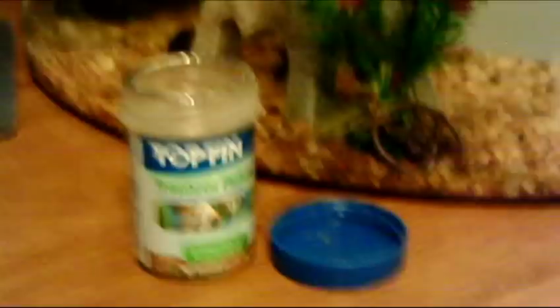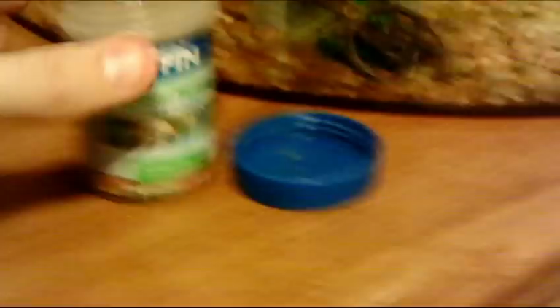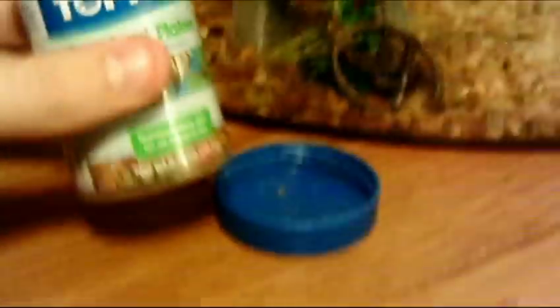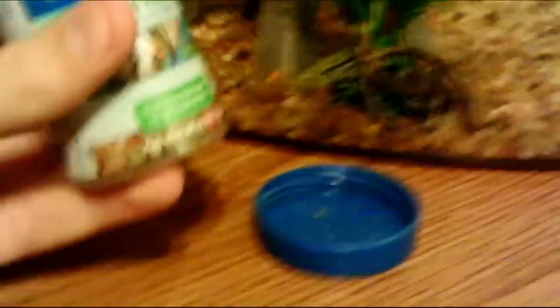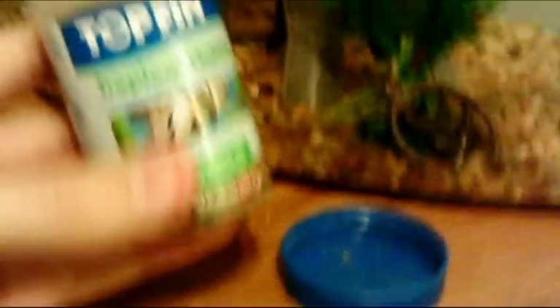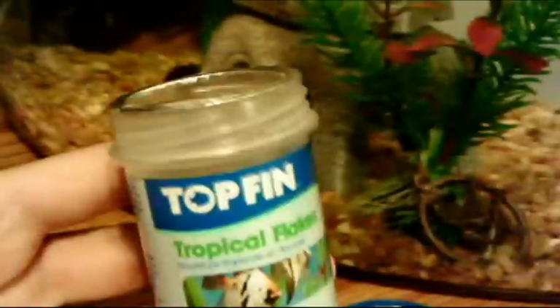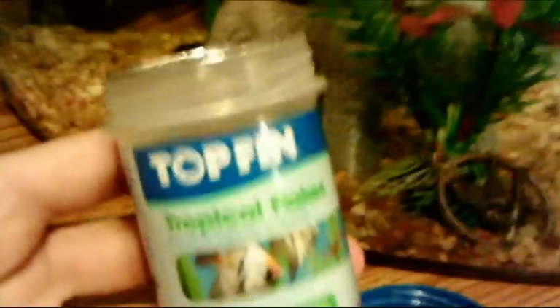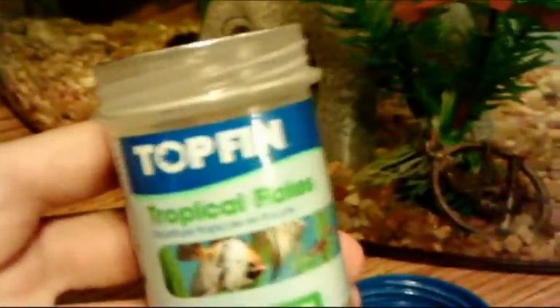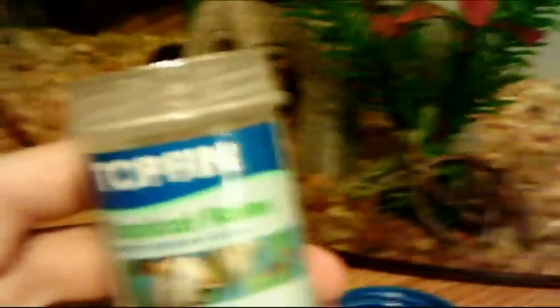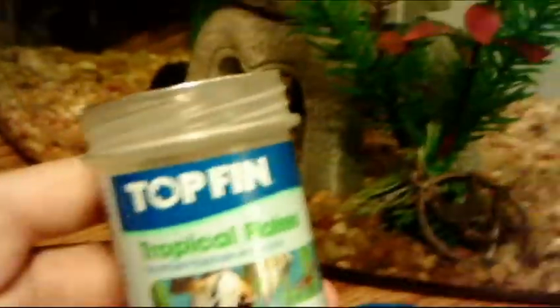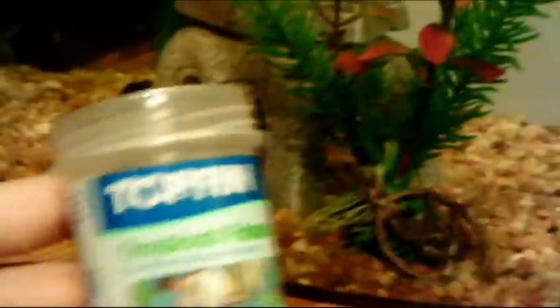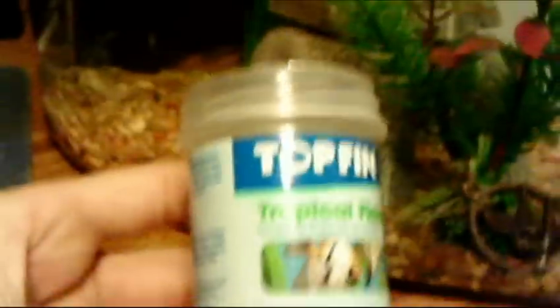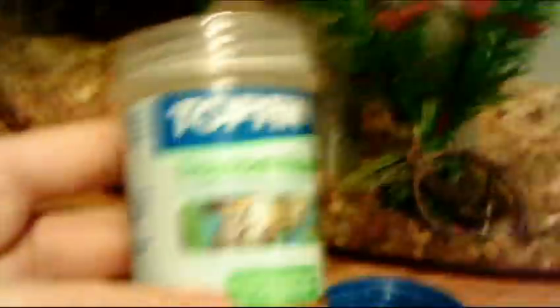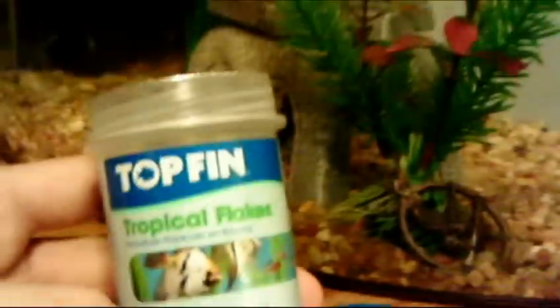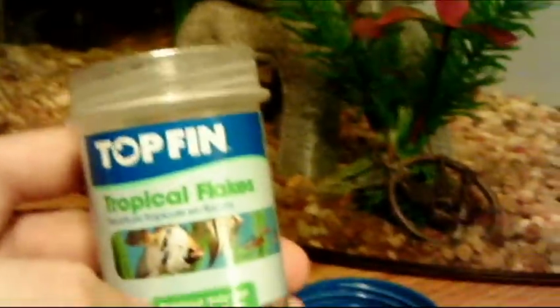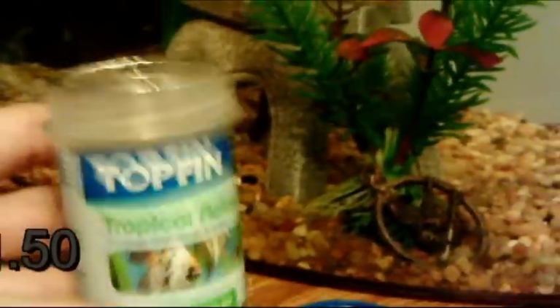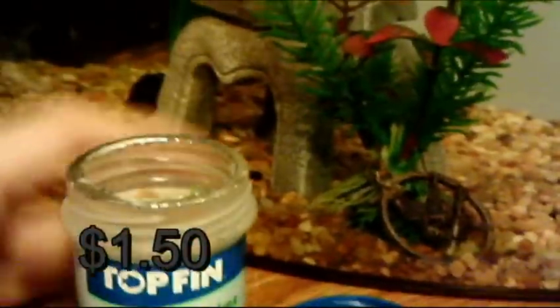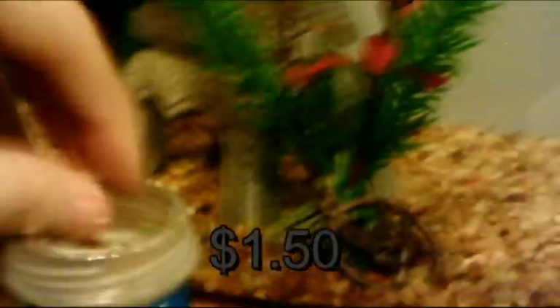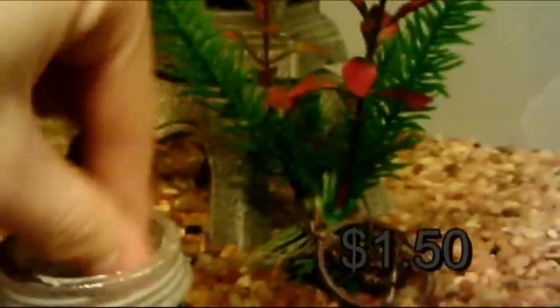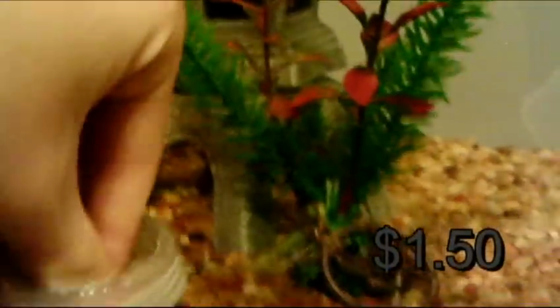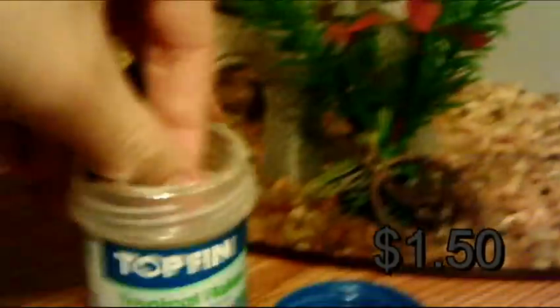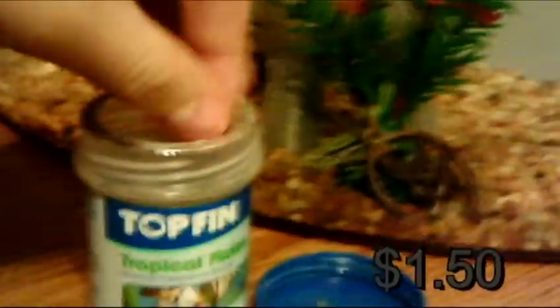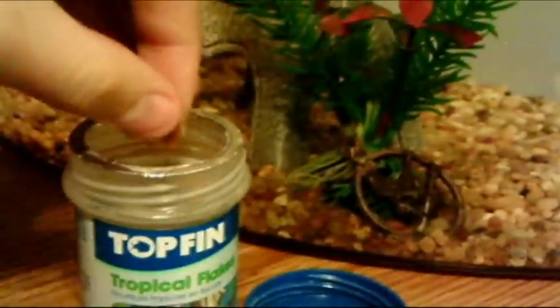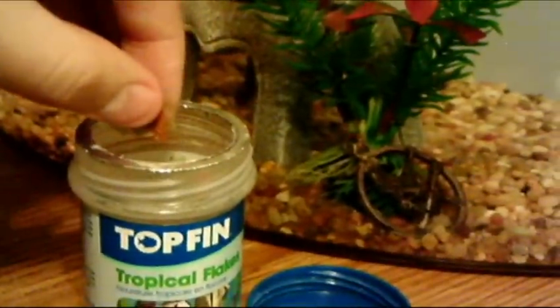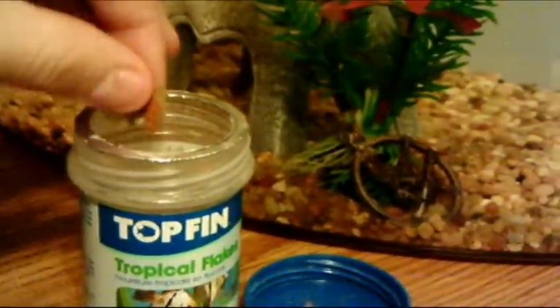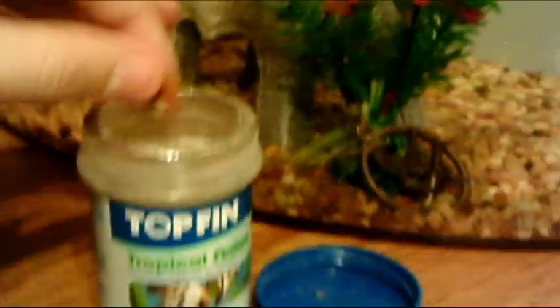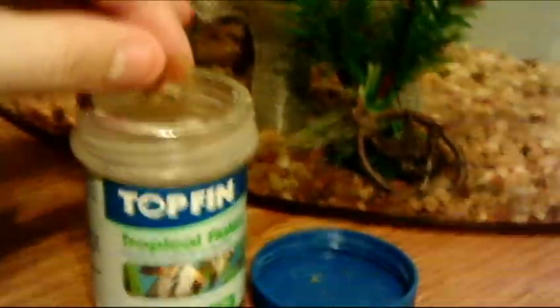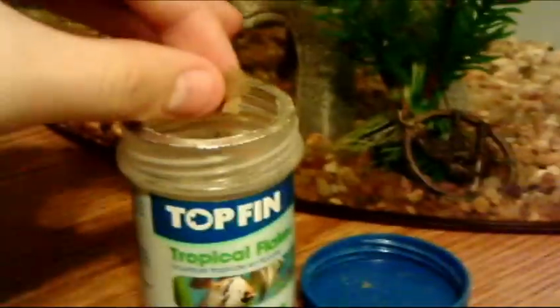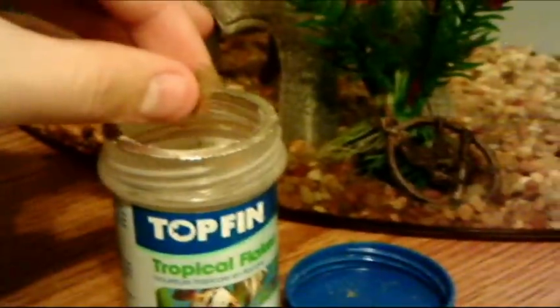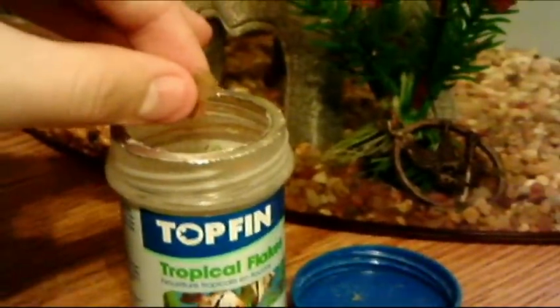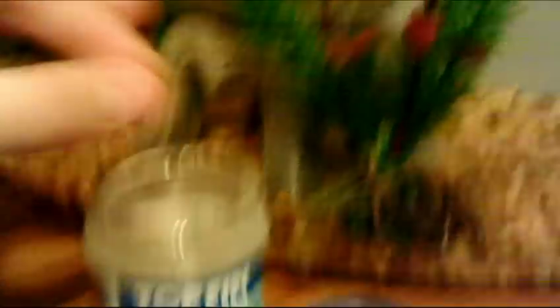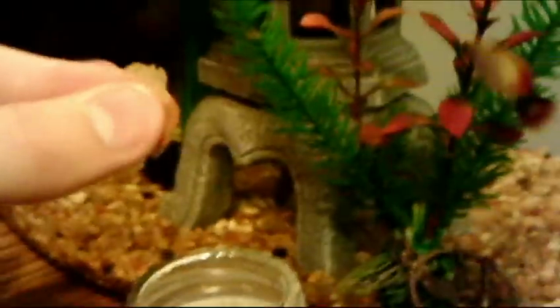I'm going to be feeding them TopFin tropical flakes, which you can pick up at PetSmart for $1.50, so they're actually fairly cheap. I'm going to go ahead and feed my fish — I'll show you guys a feeding video.